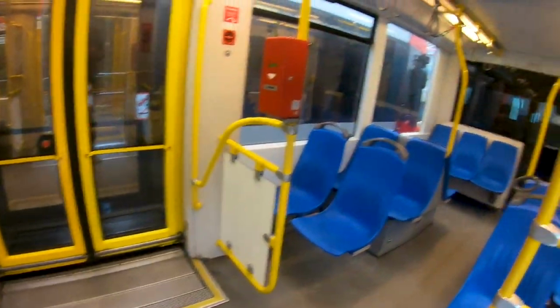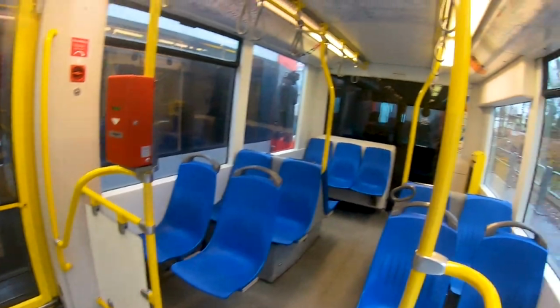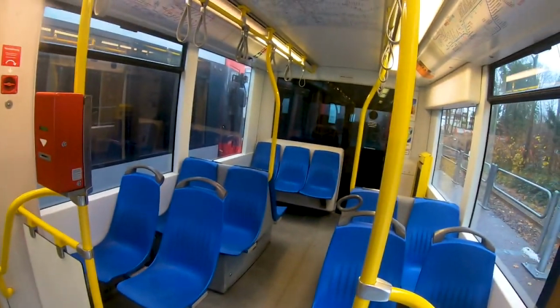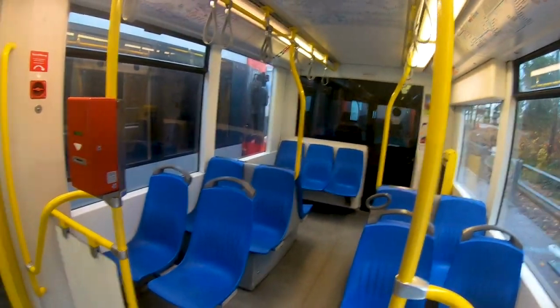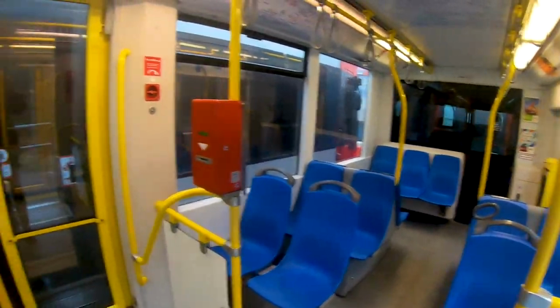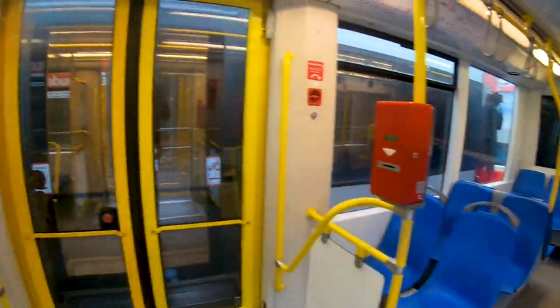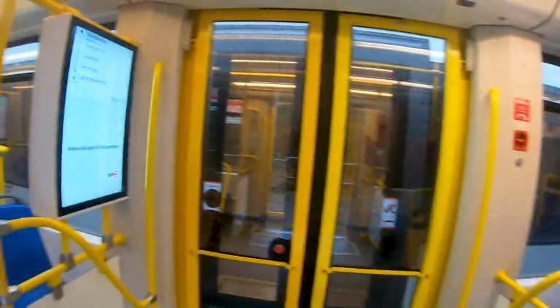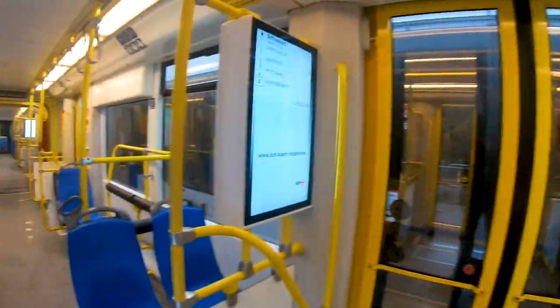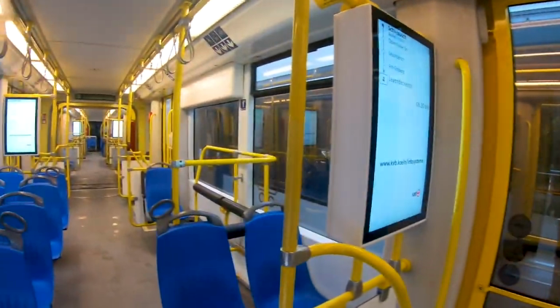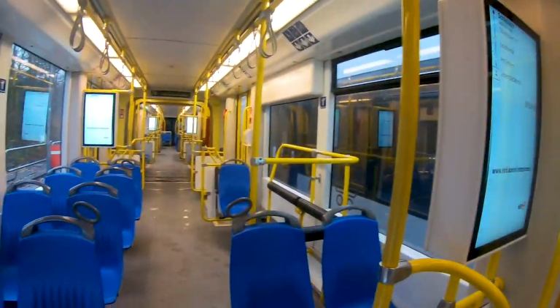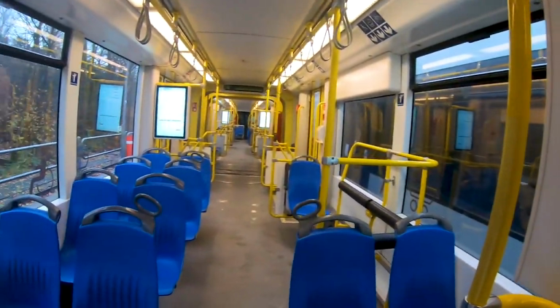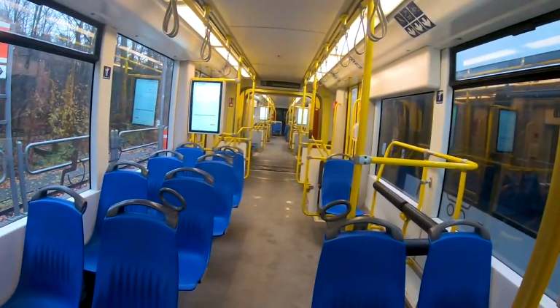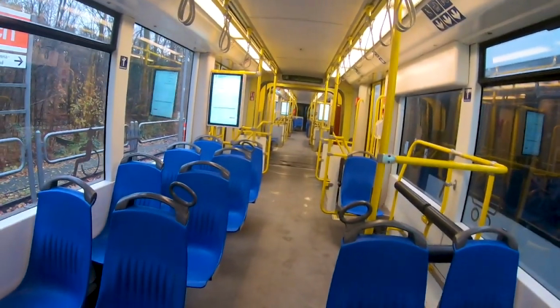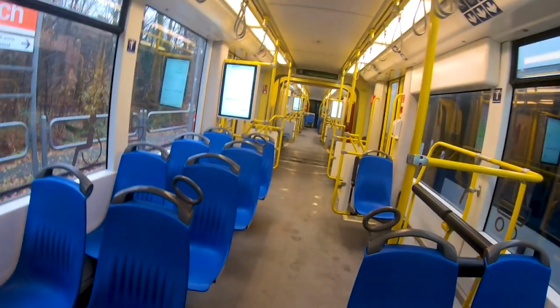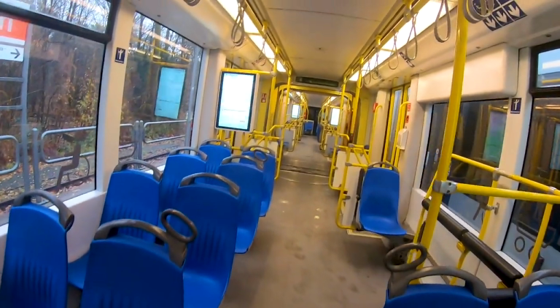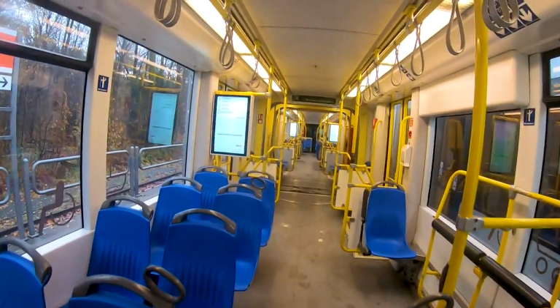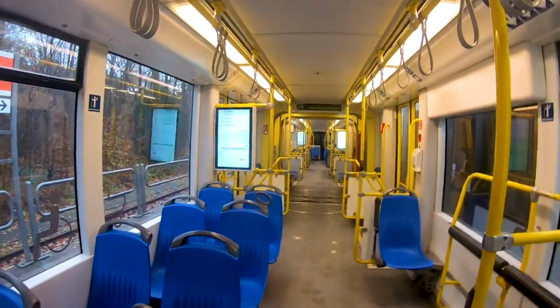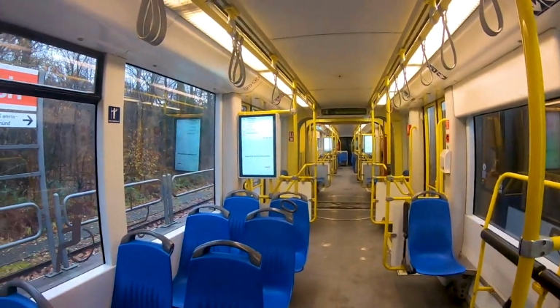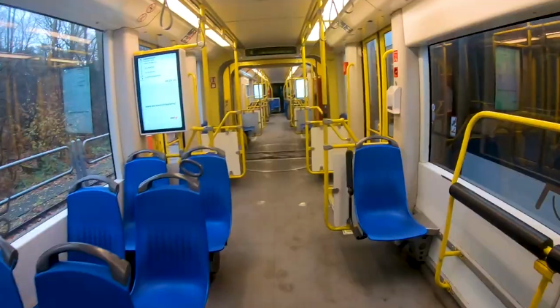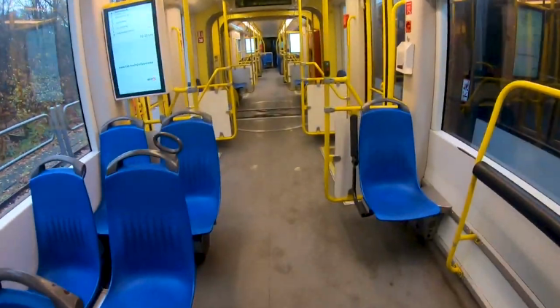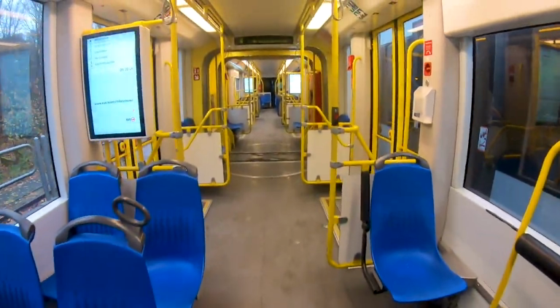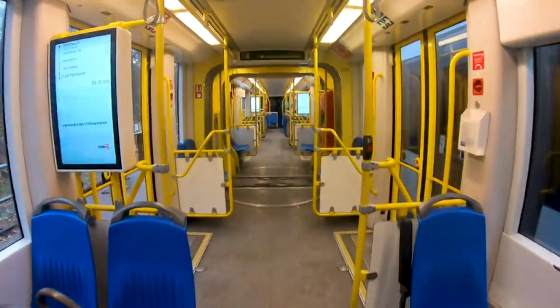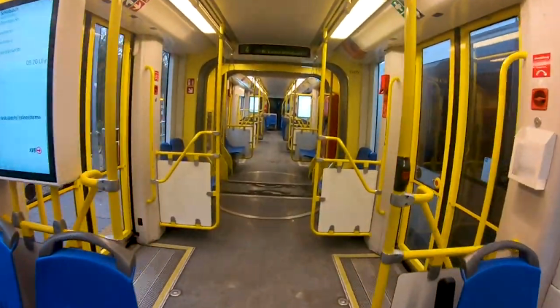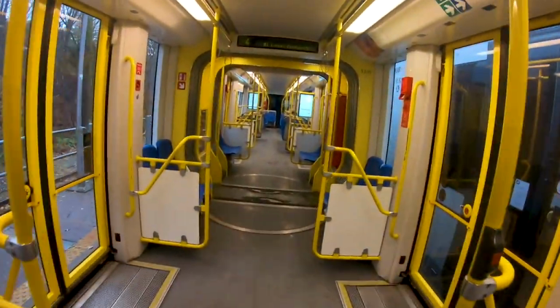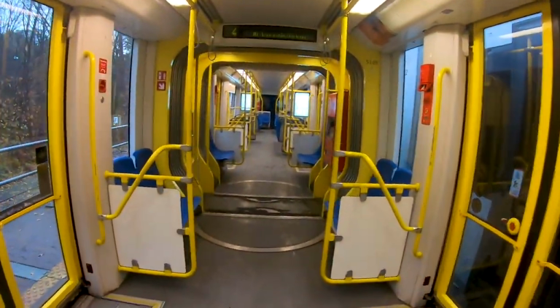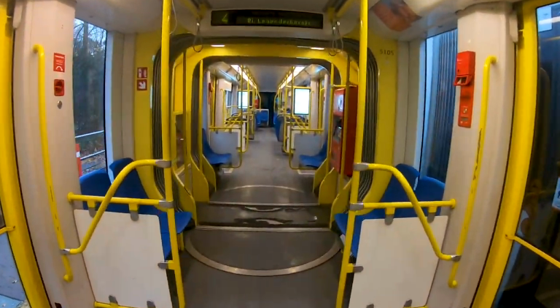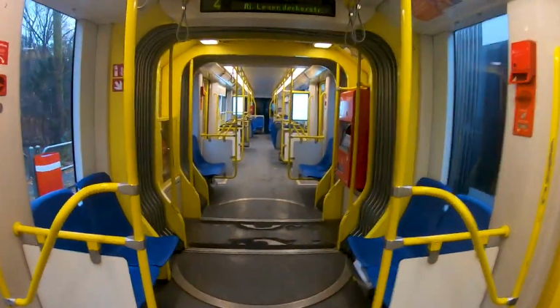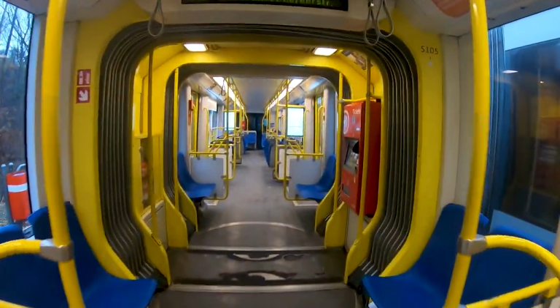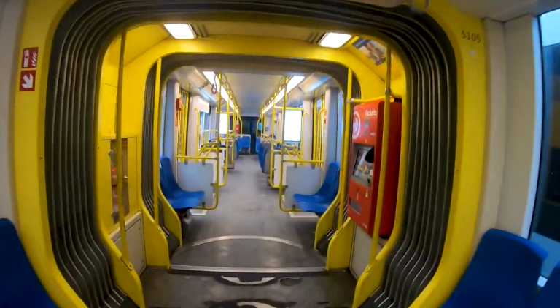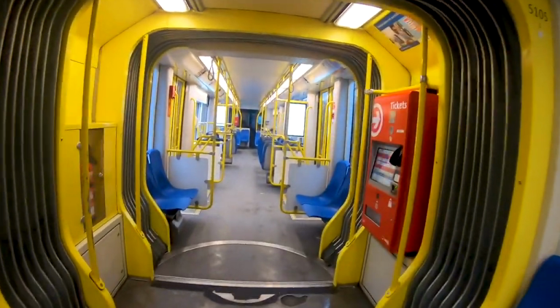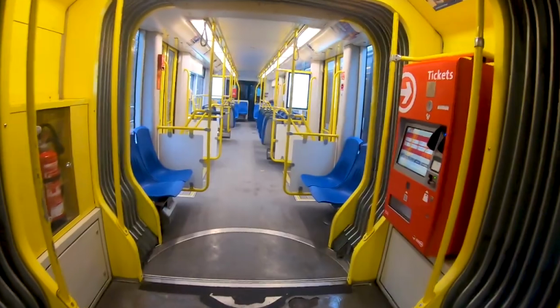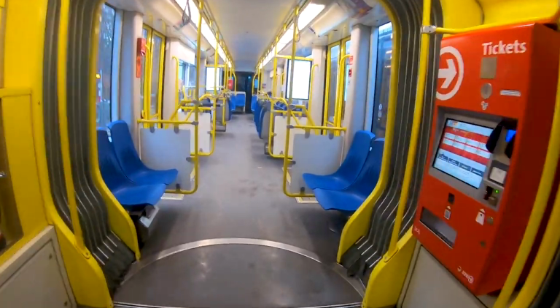It's just a small difference but makes a huge impact on the look of the trains, though they are the same trains — just a different livery. As you can see, the interior is also identical. Let's go.